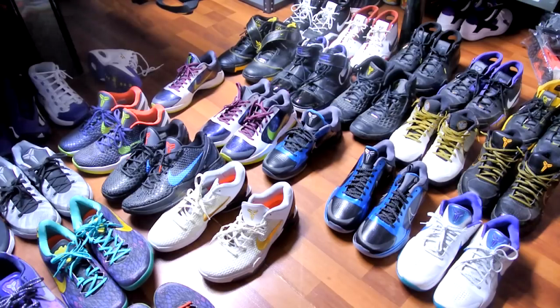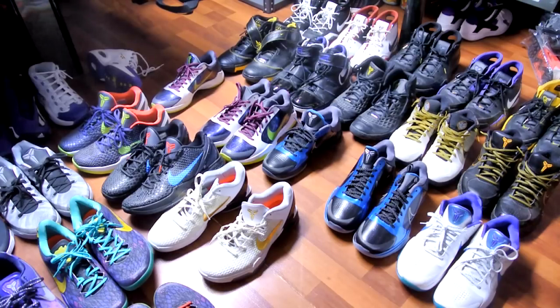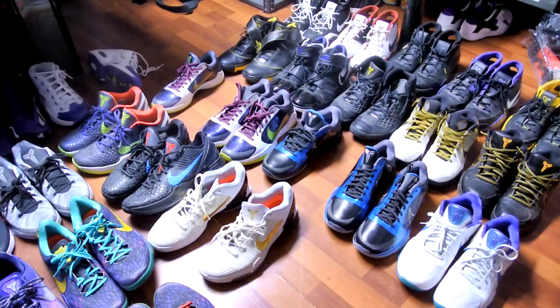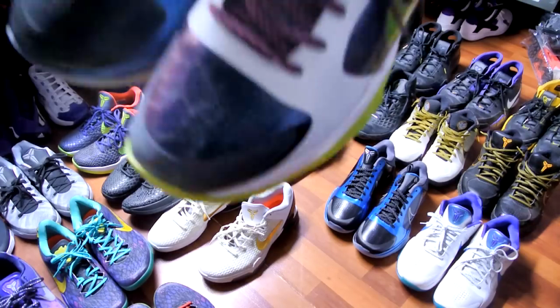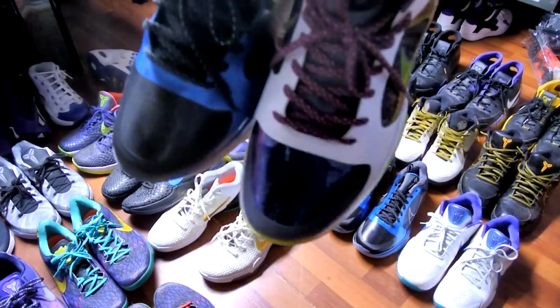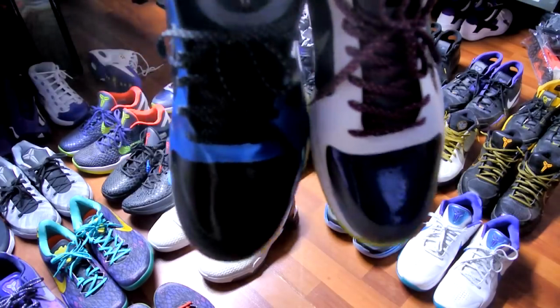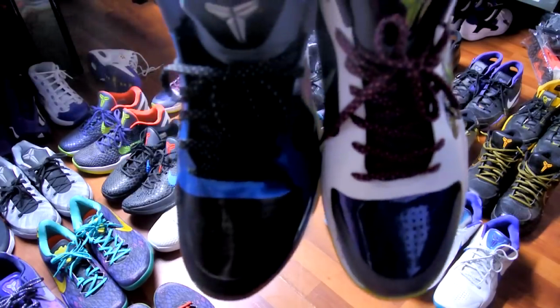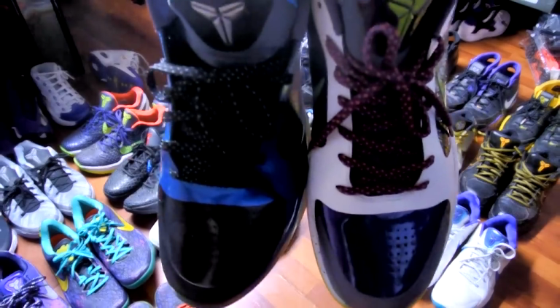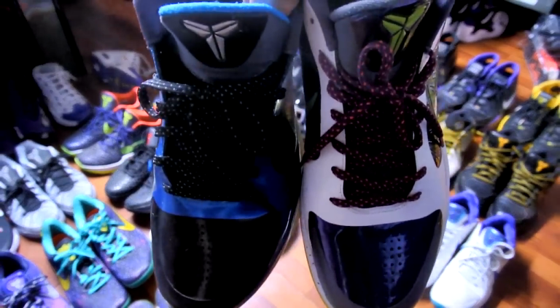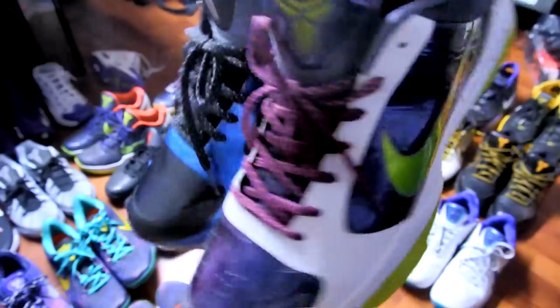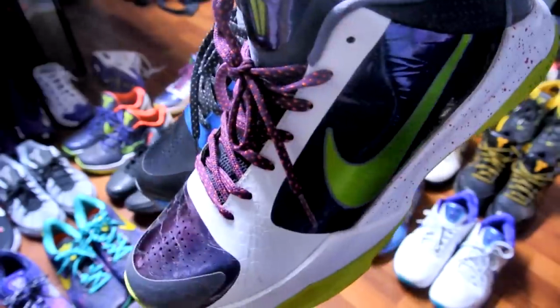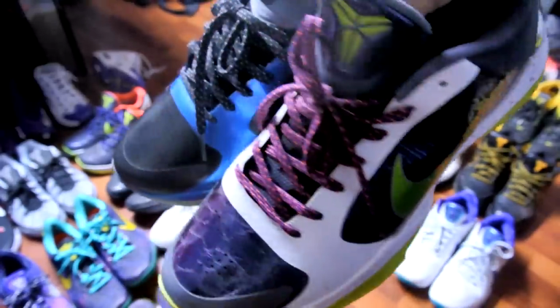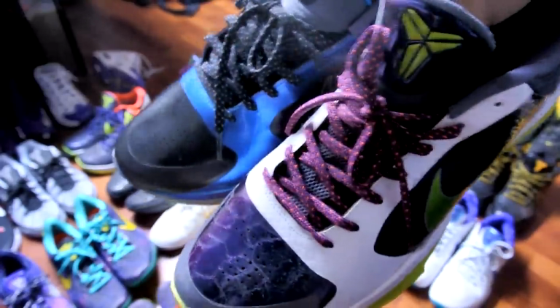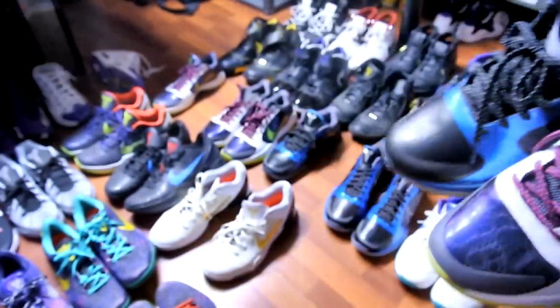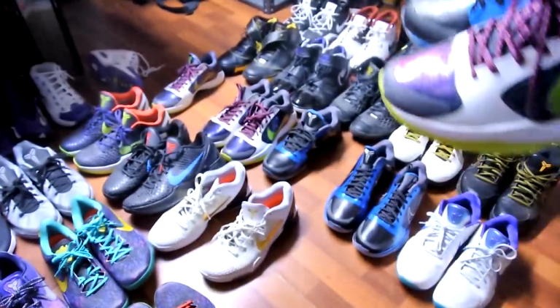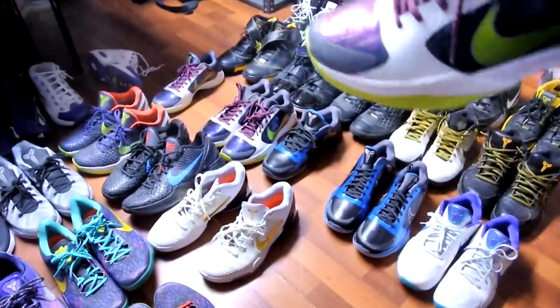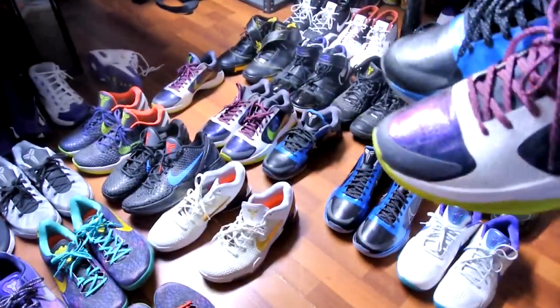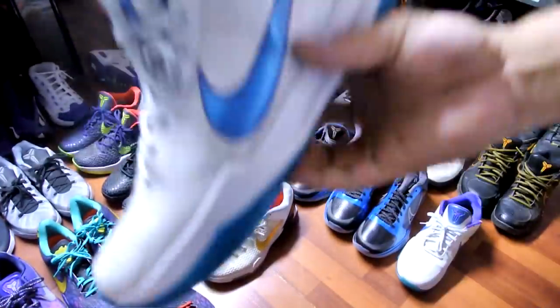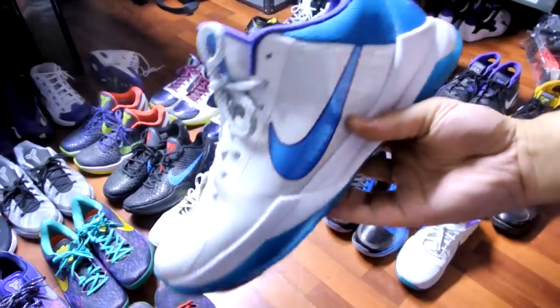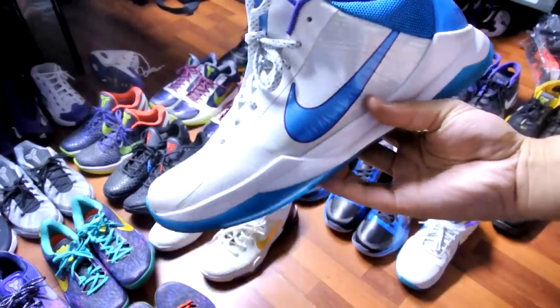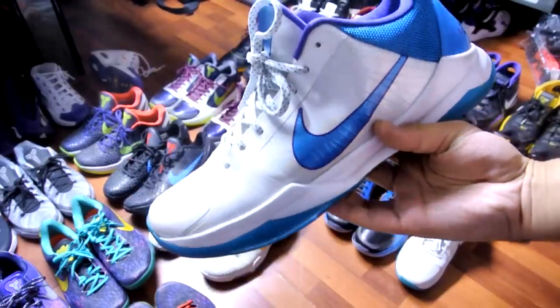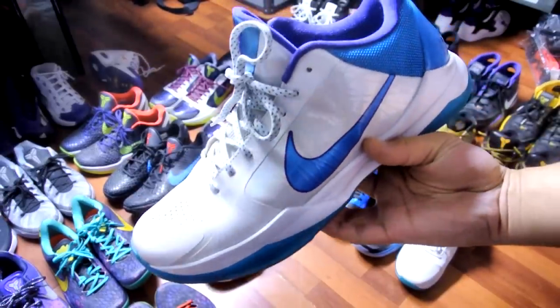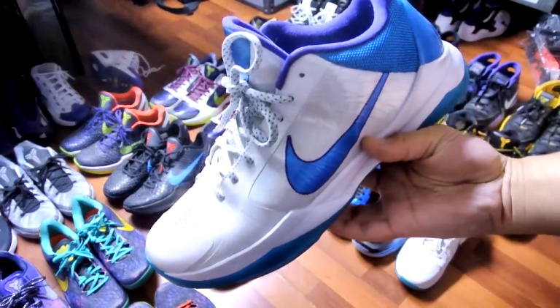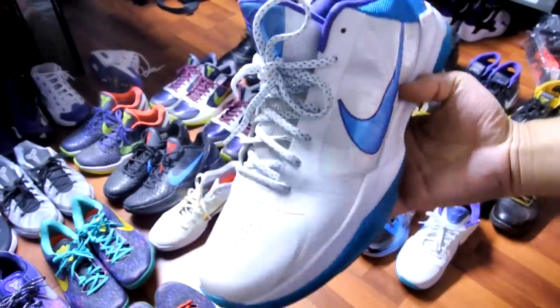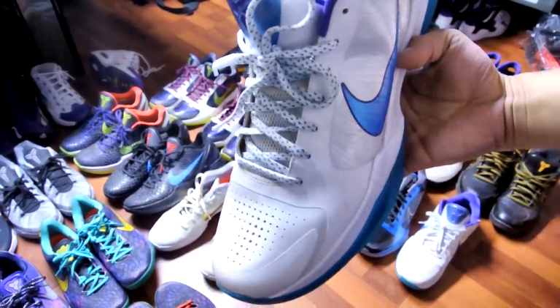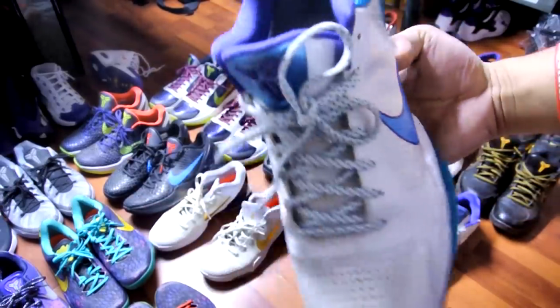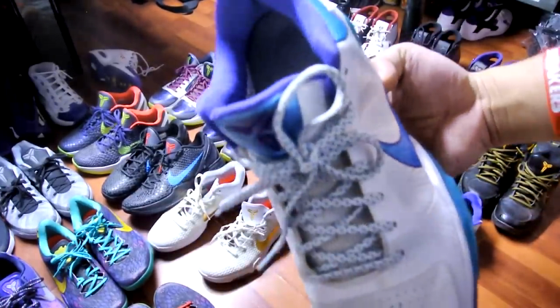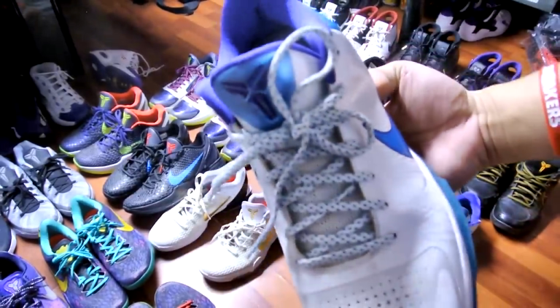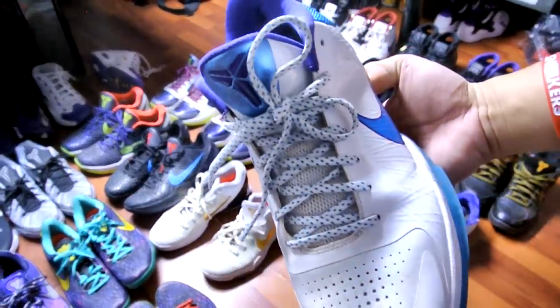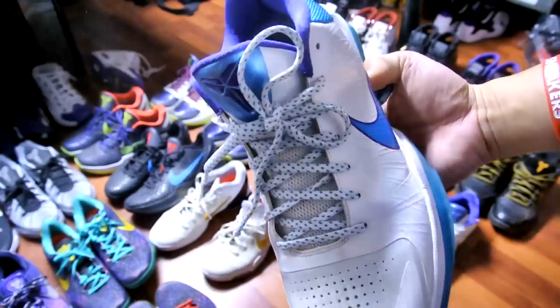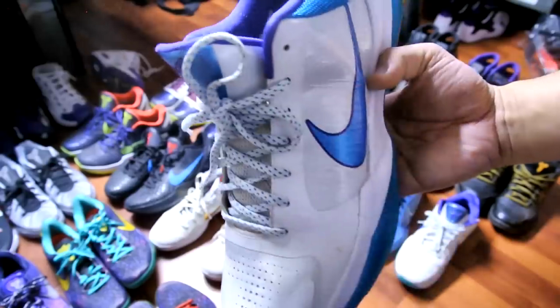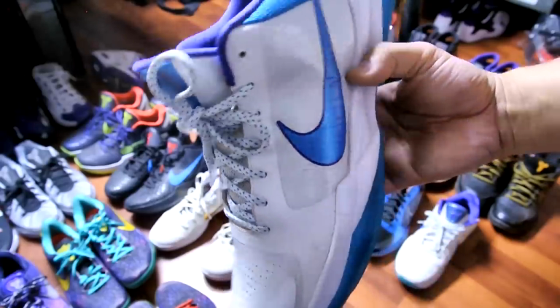I need an endless supply of these. Two pairs right here — I have double-ups, two pairs of deadstock, one for each colorway. Draft Day Kobe 5s — also another one of my favorites right here.